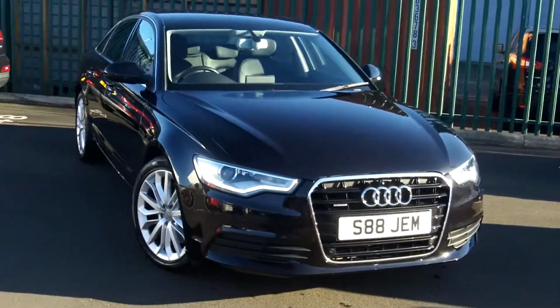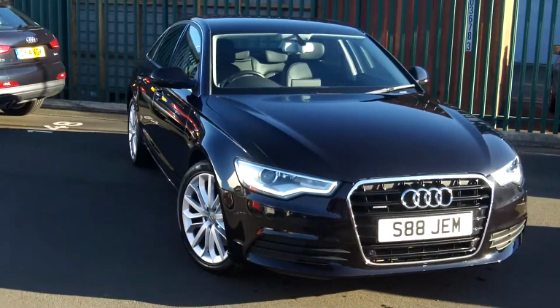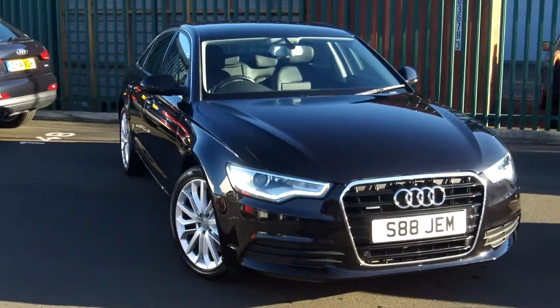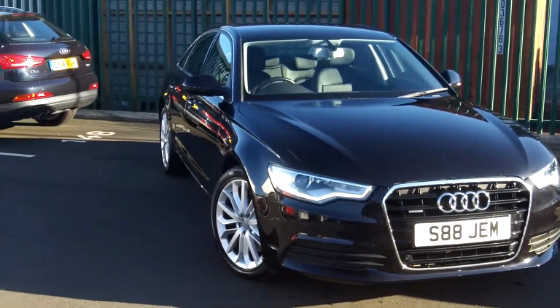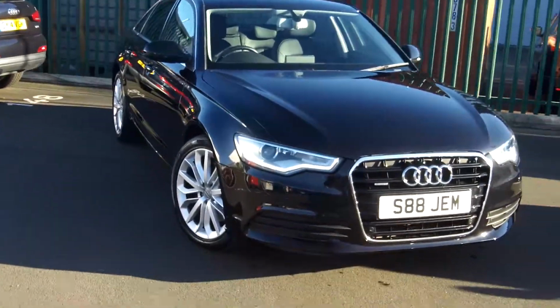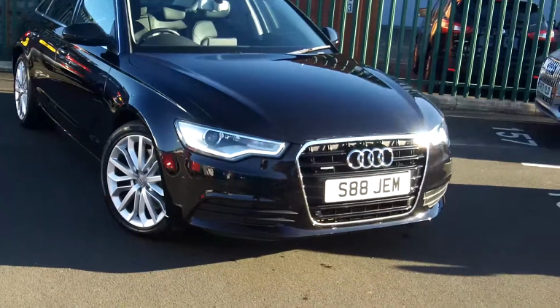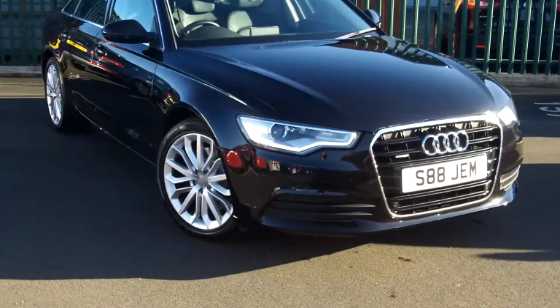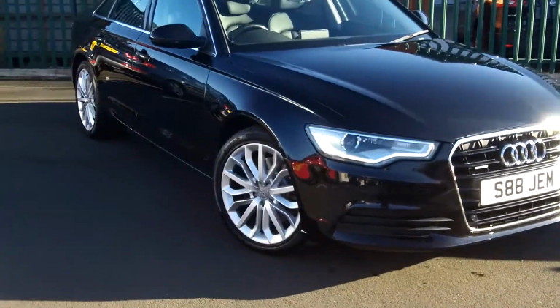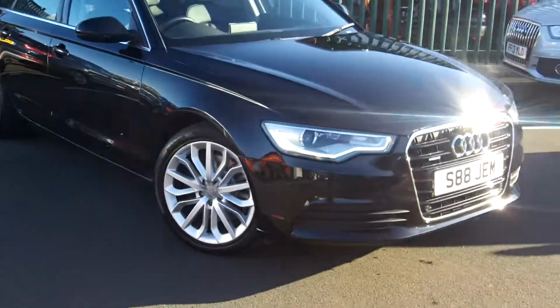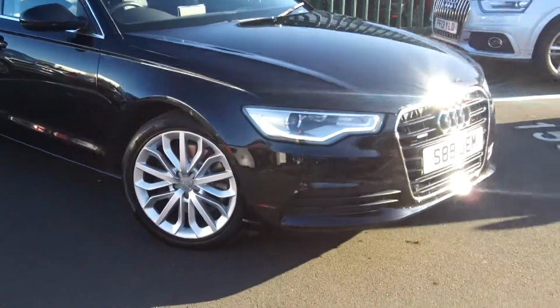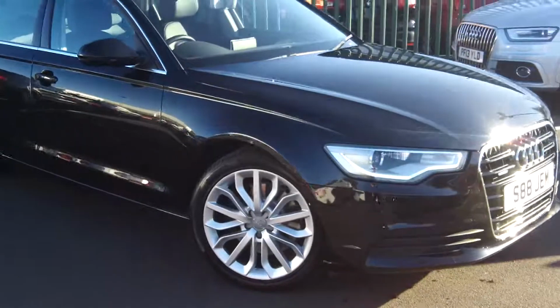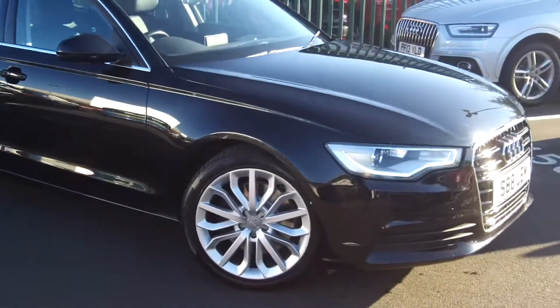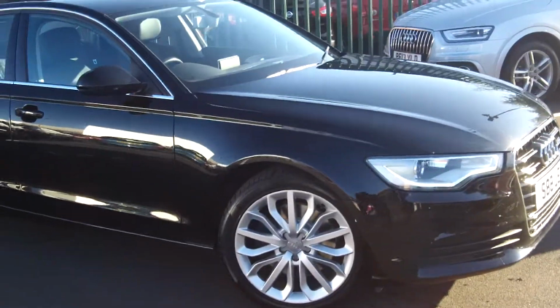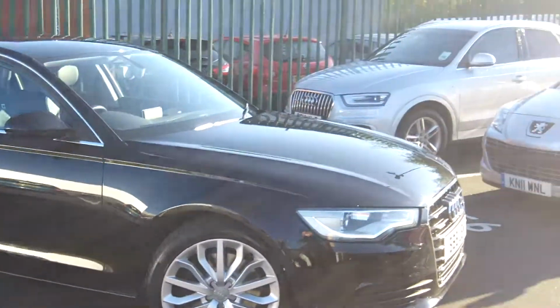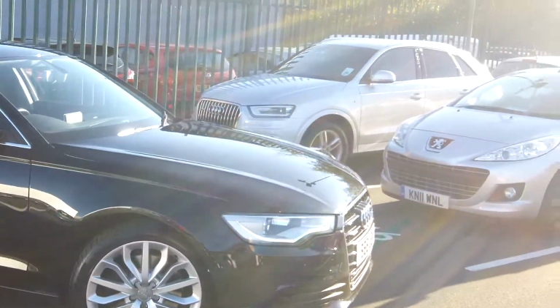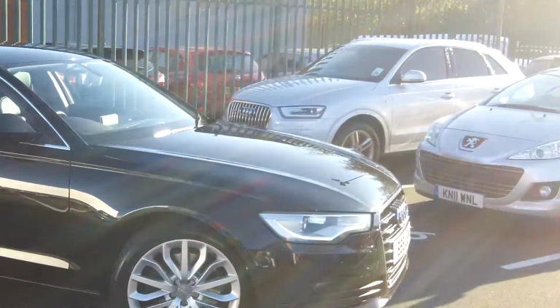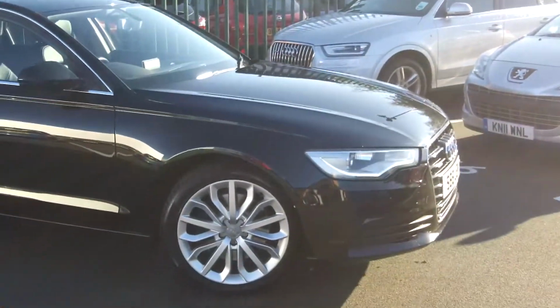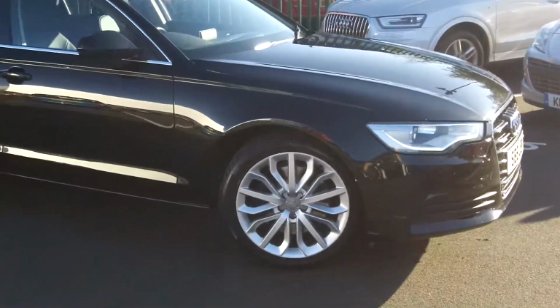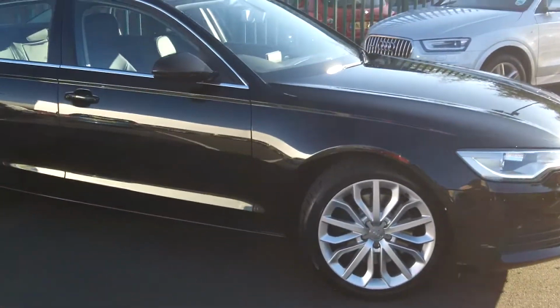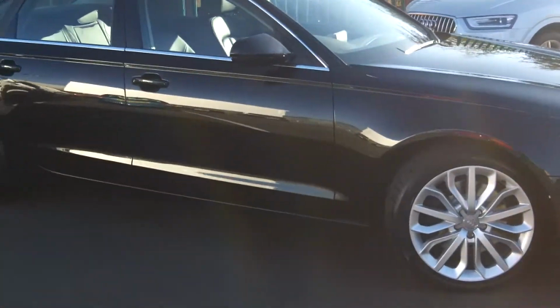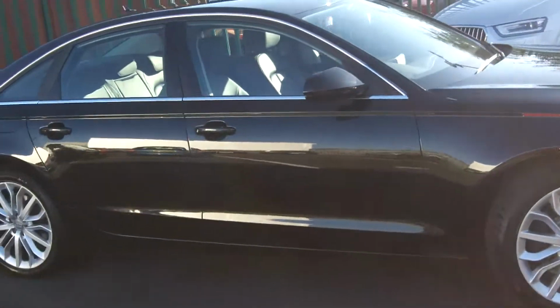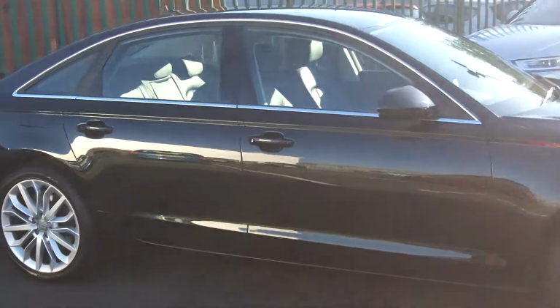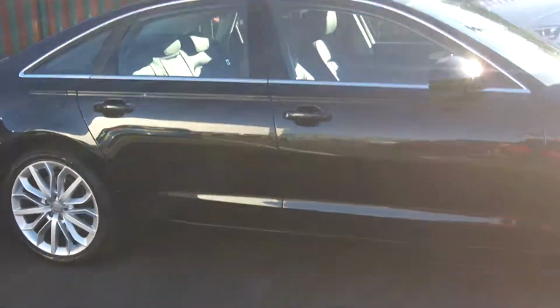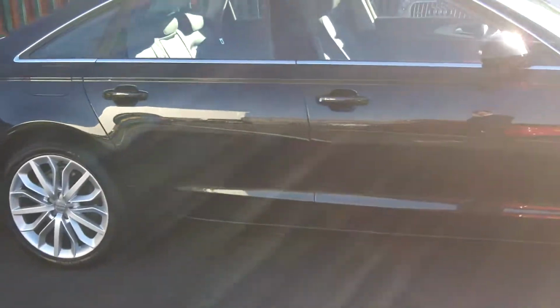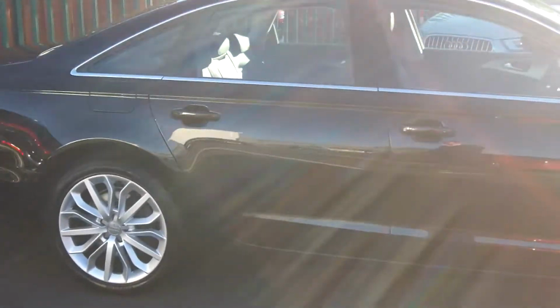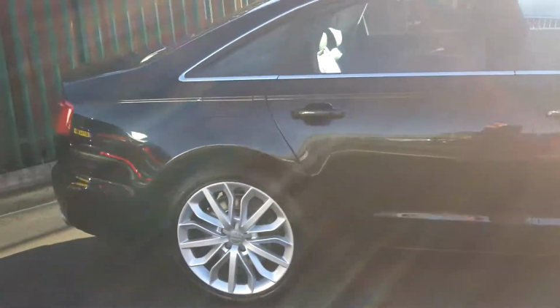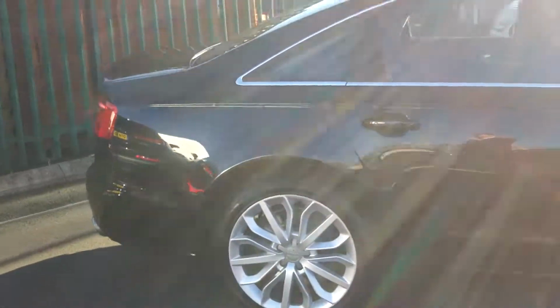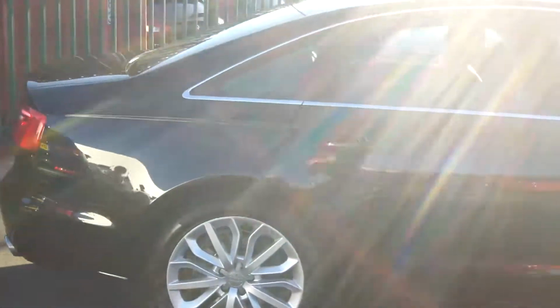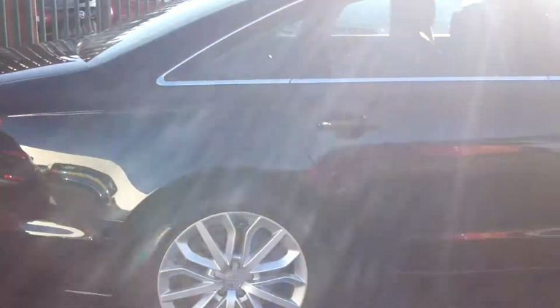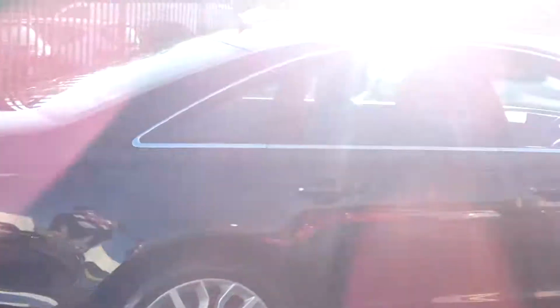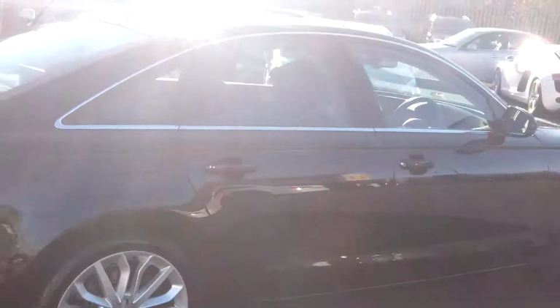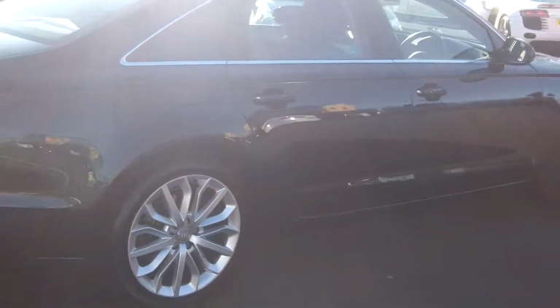3 litre TDI Quattro, Xenon Plus headlights, and obviously the 19 inch wheels which you can see there. I'll just kind of walk you around it — as you can see it's in immaculate condition. I can confirm the car has never been smoked in.